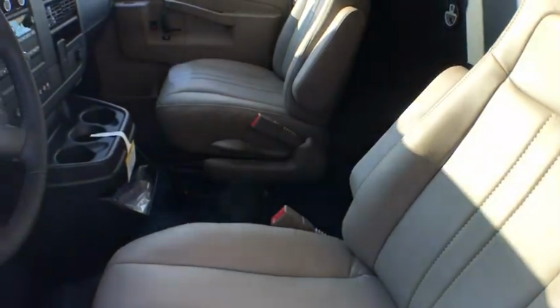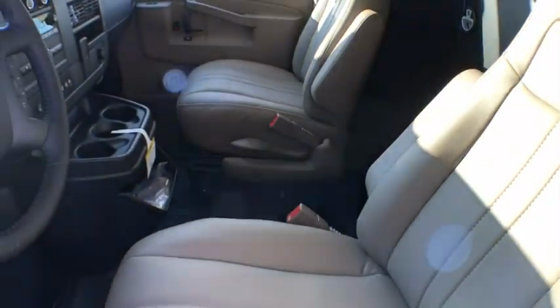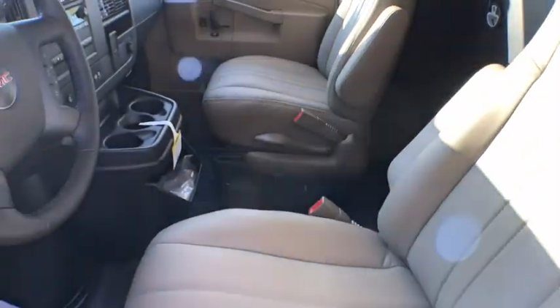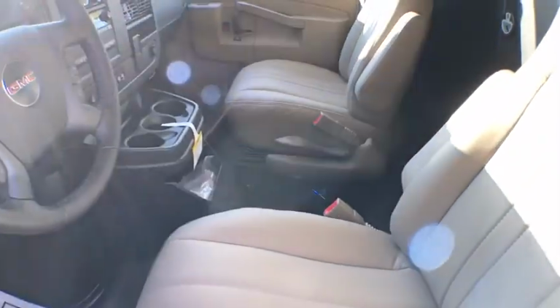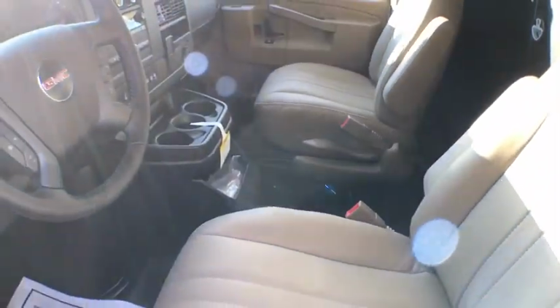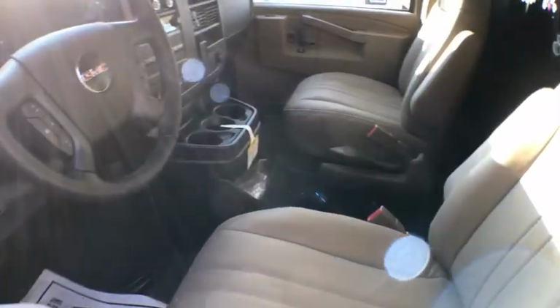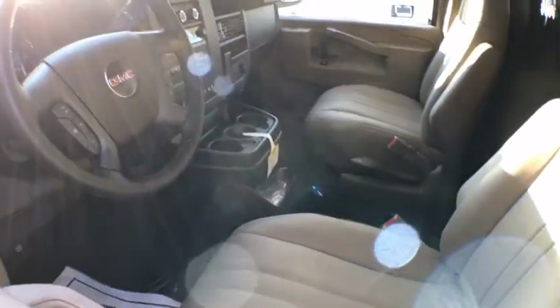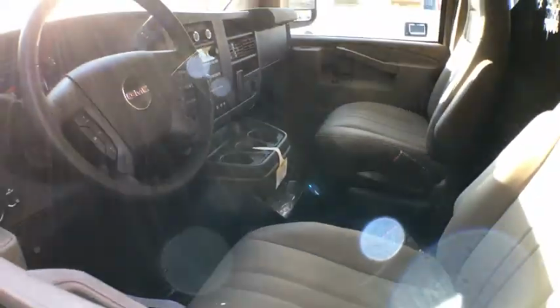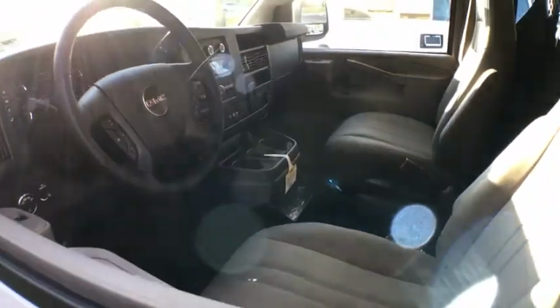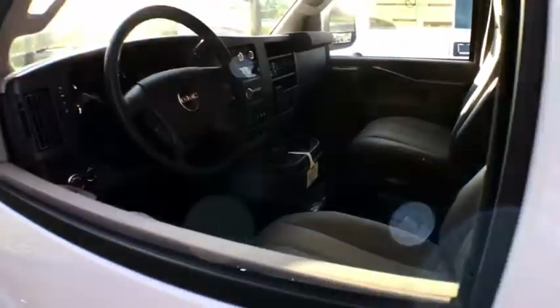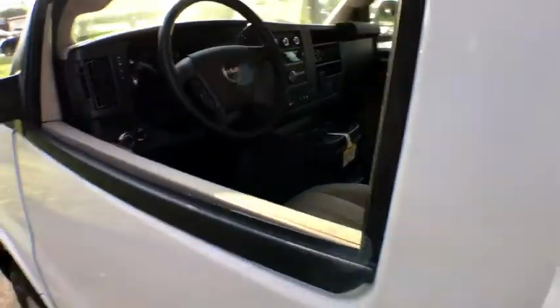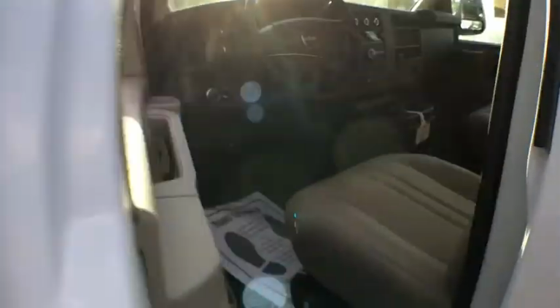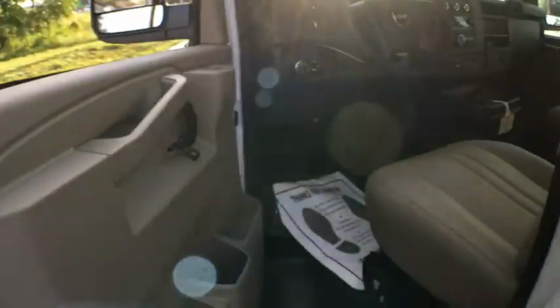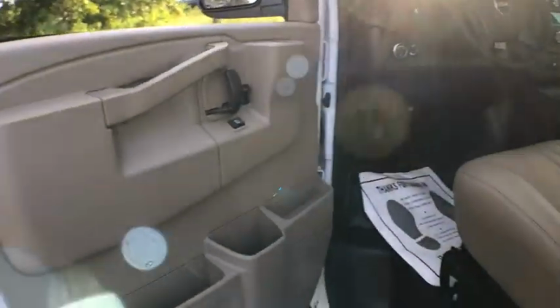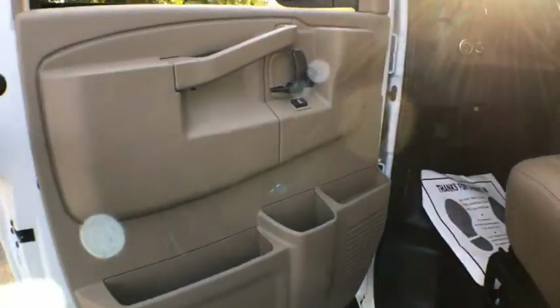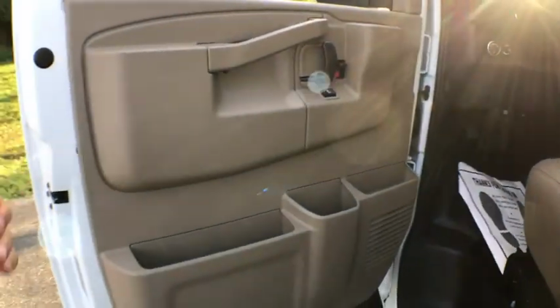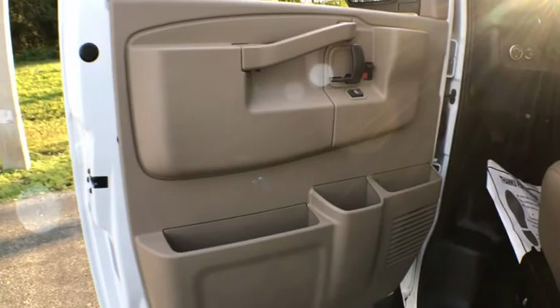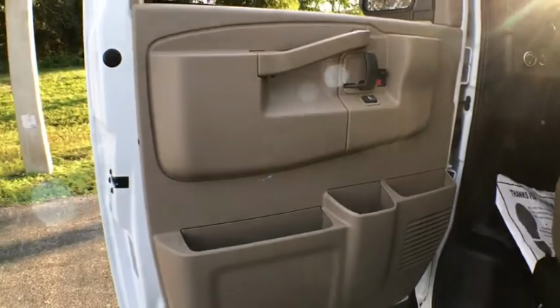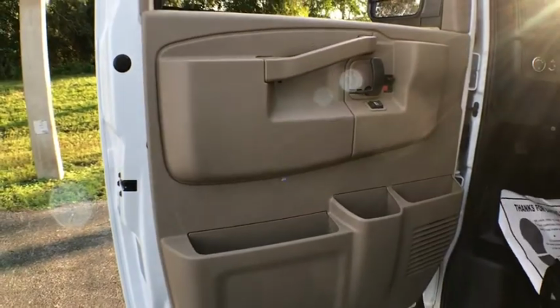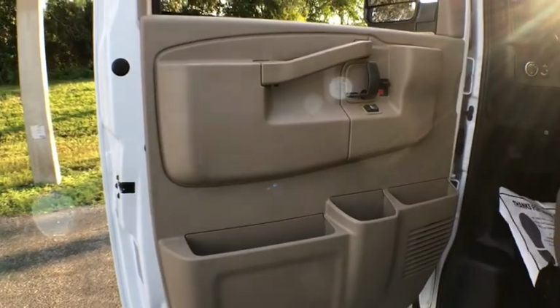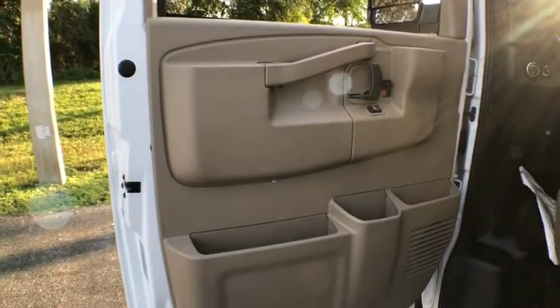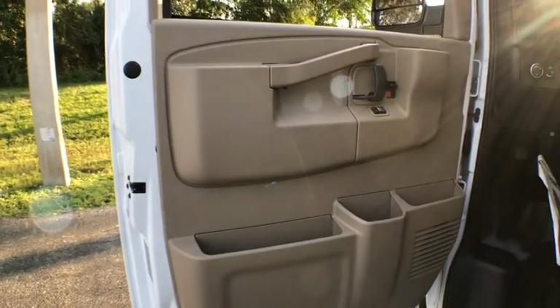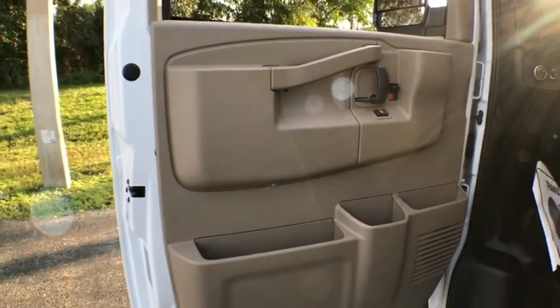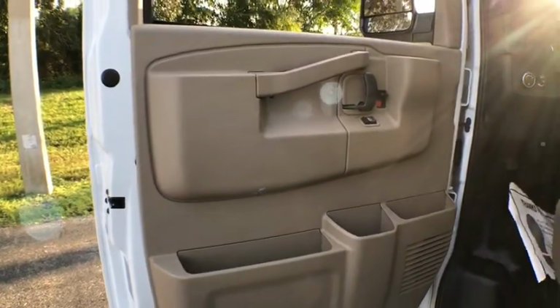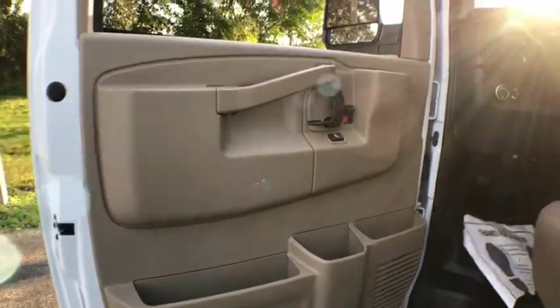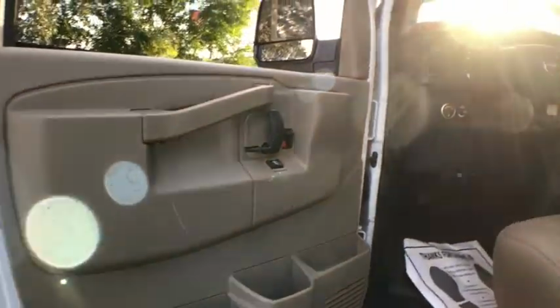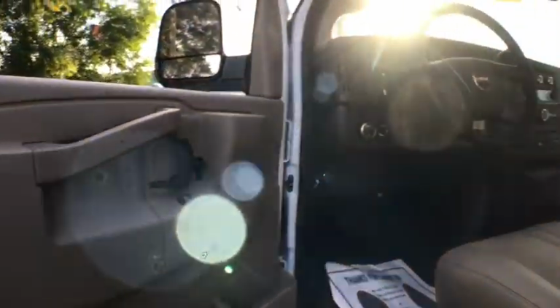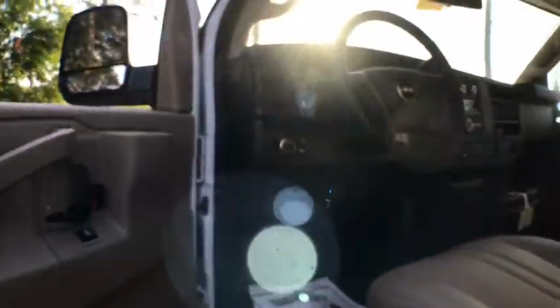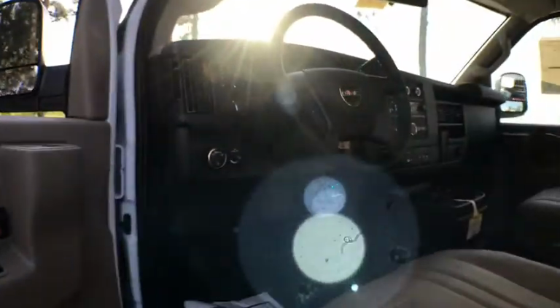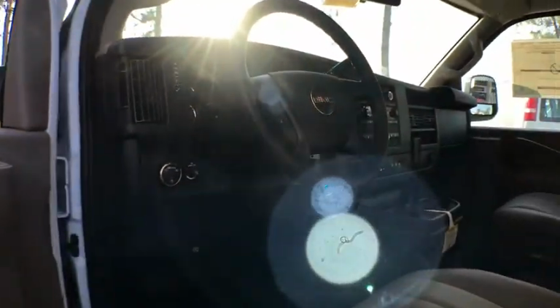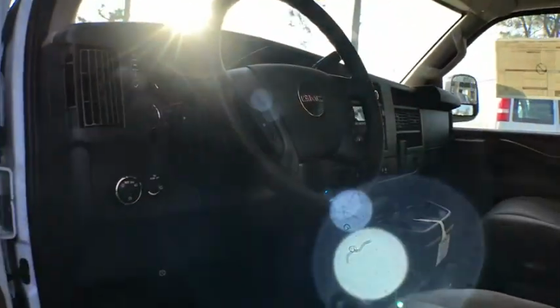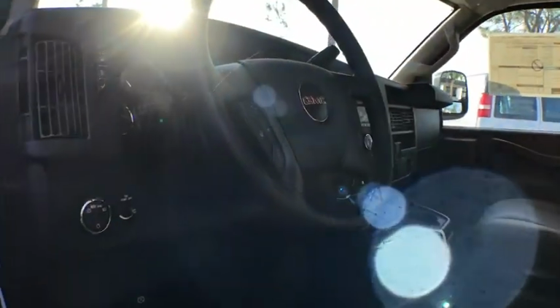Trip computer, power windows, tachometer, front bucket seats, low tire pressure warning, front wheel independent suspension, four-piece floor mat set.